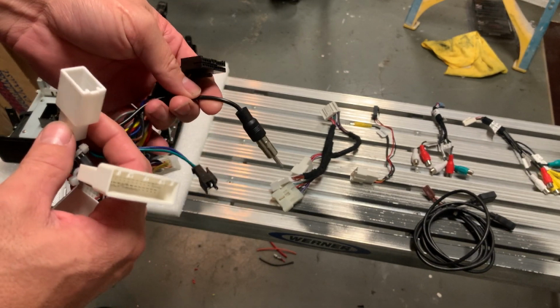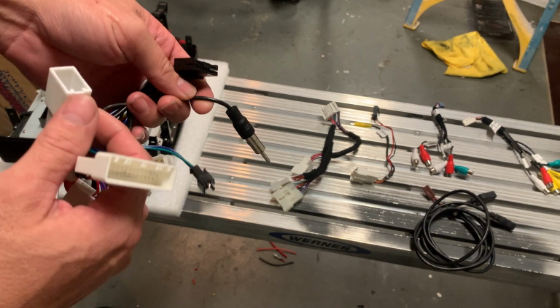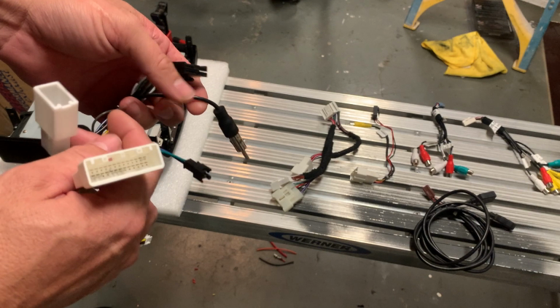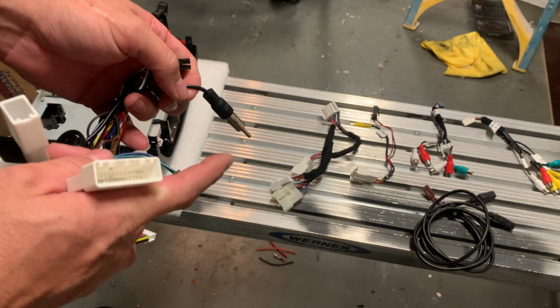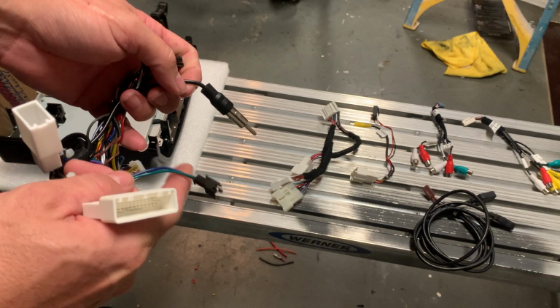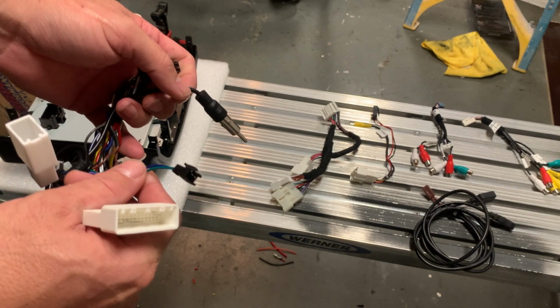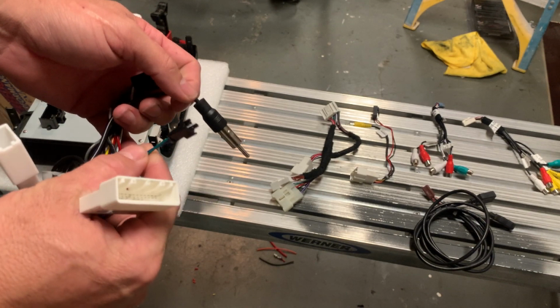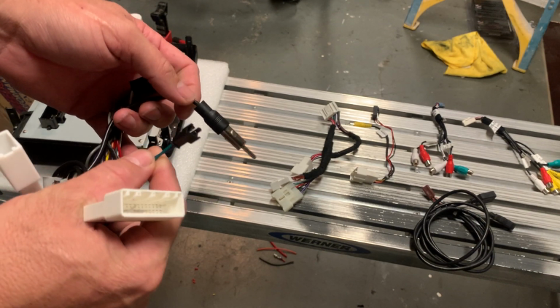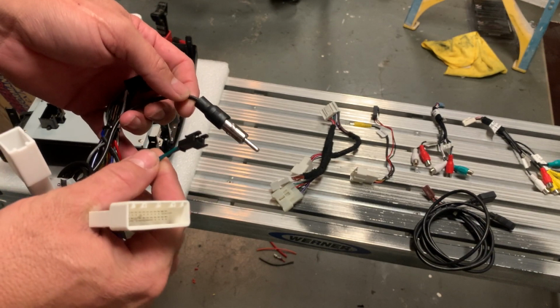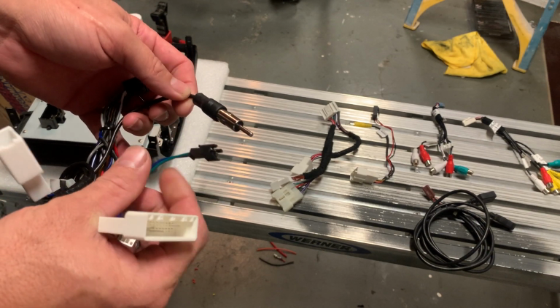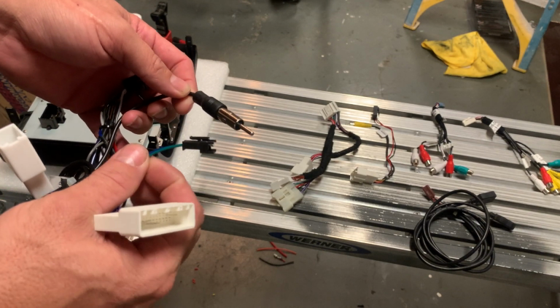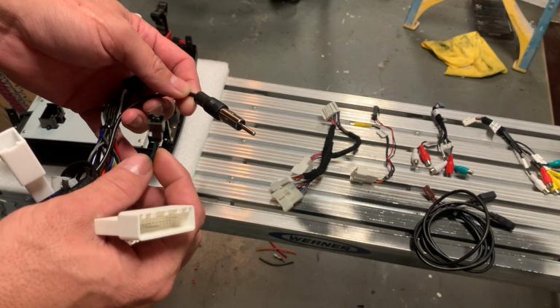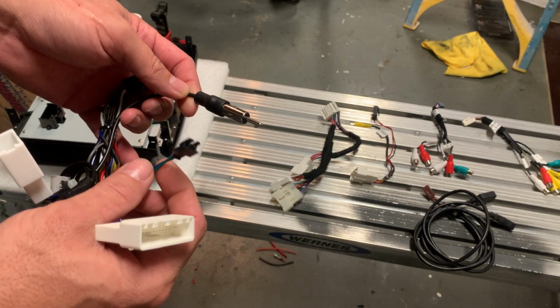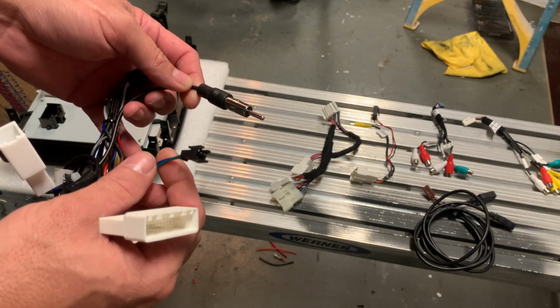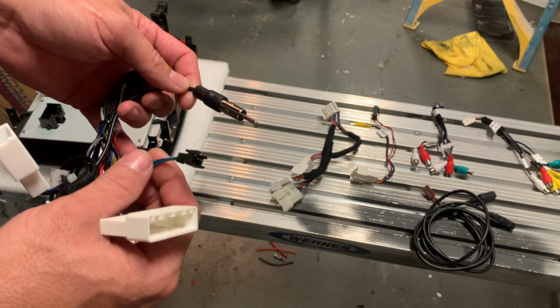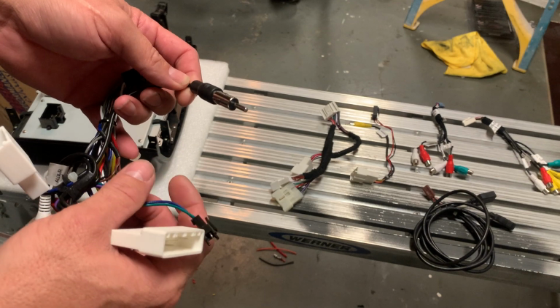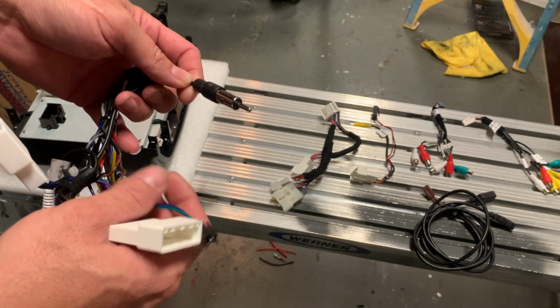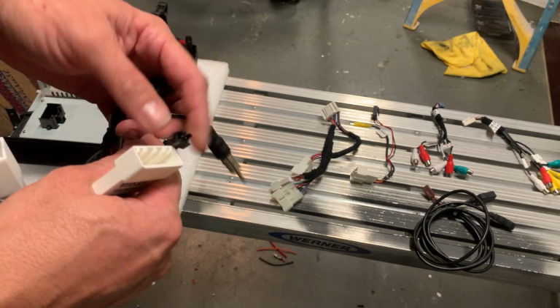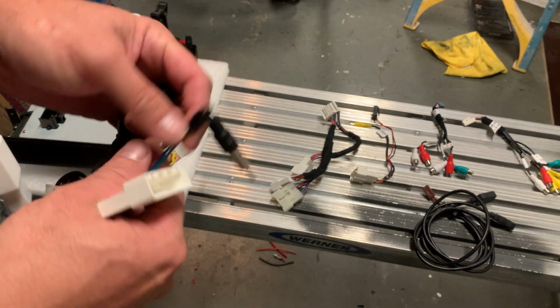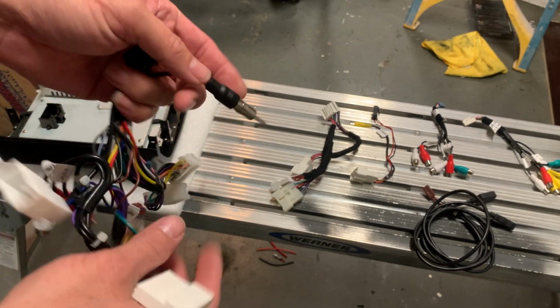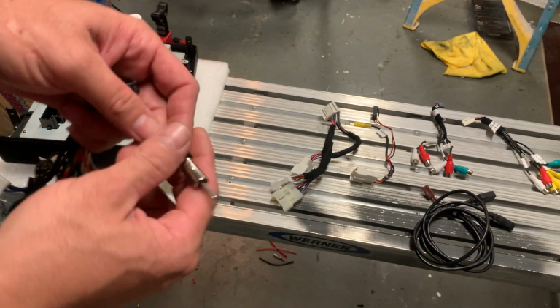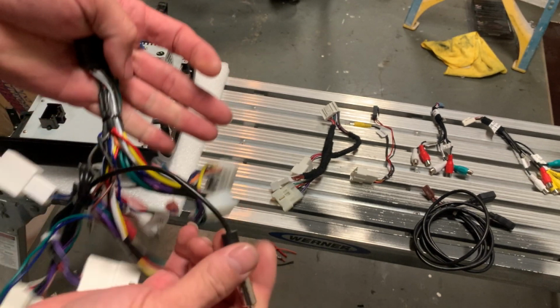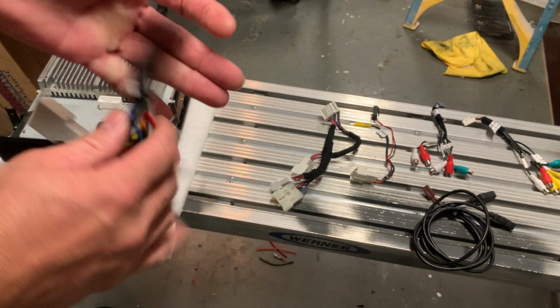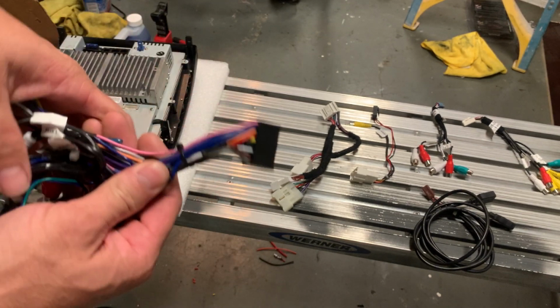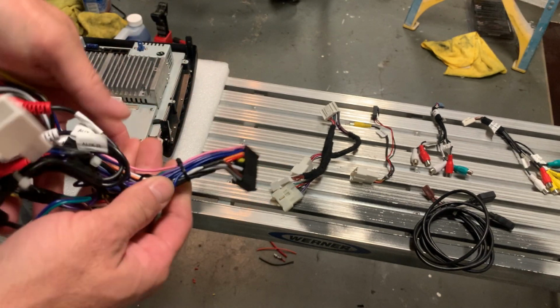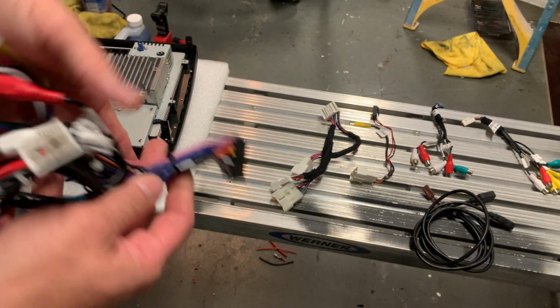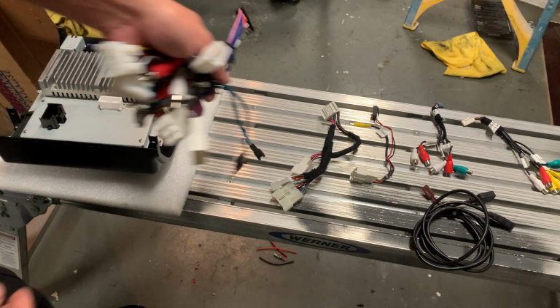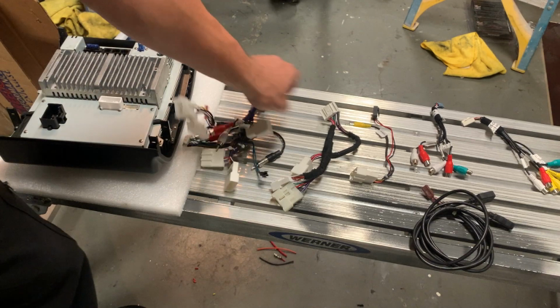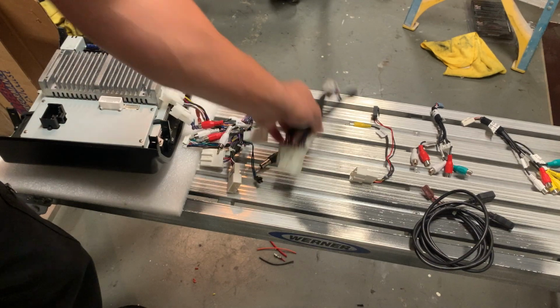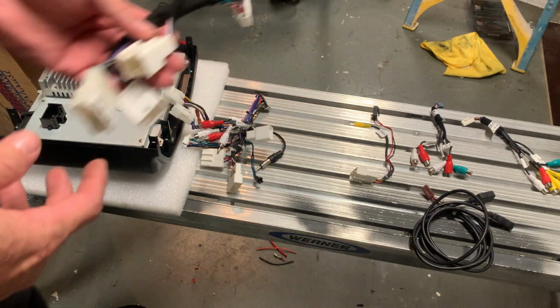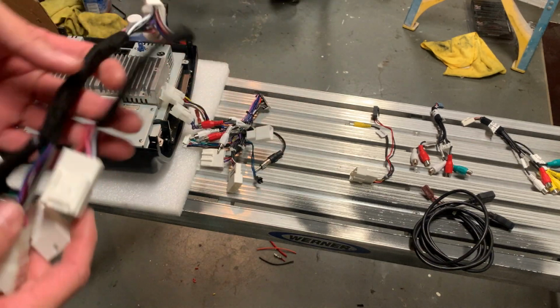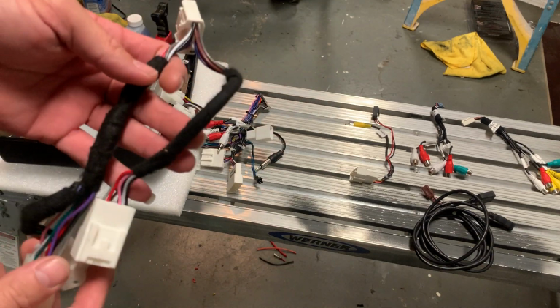Sorry, not GPS — OBD. It's the OBD connector, so it comes with an OBD plug you plug in and then you plug into this one. This is the AC harness.